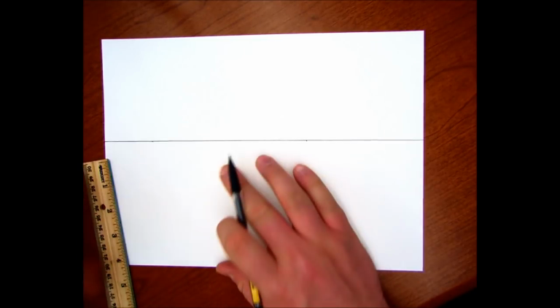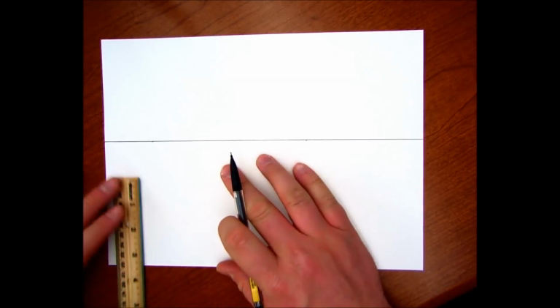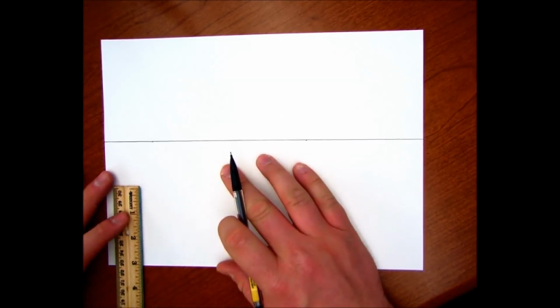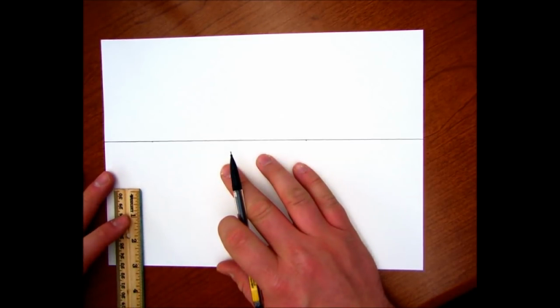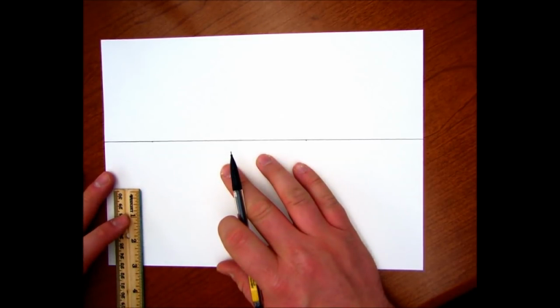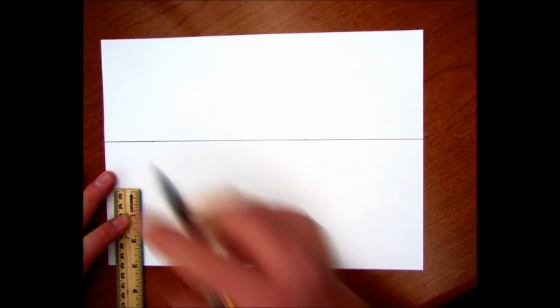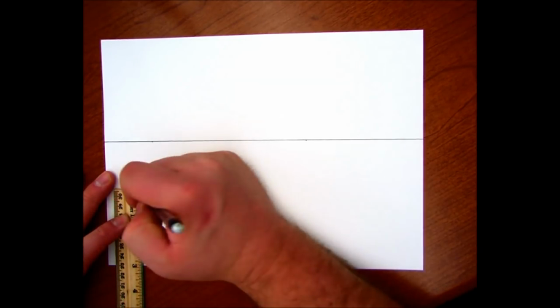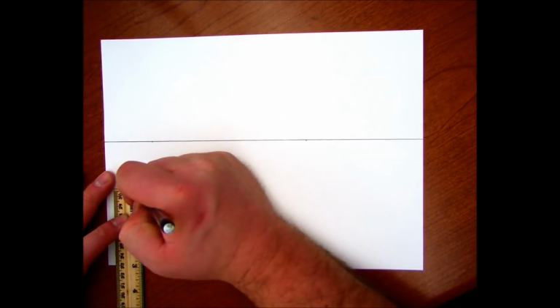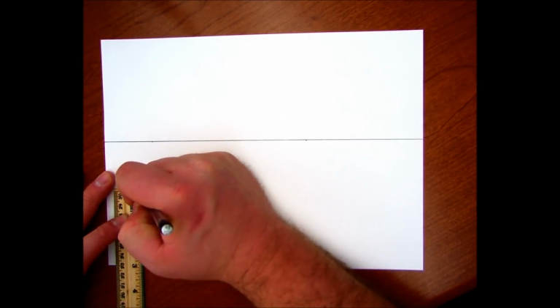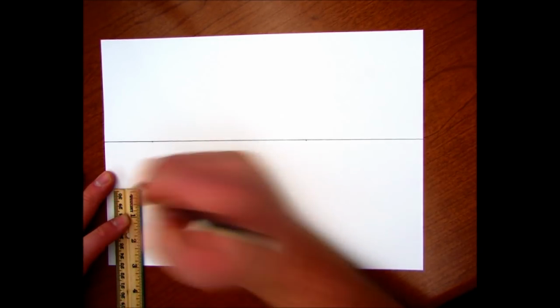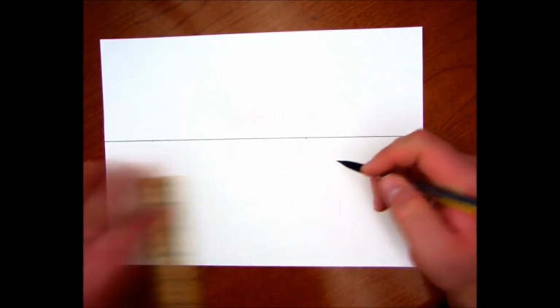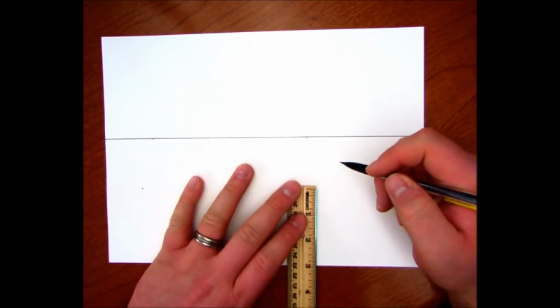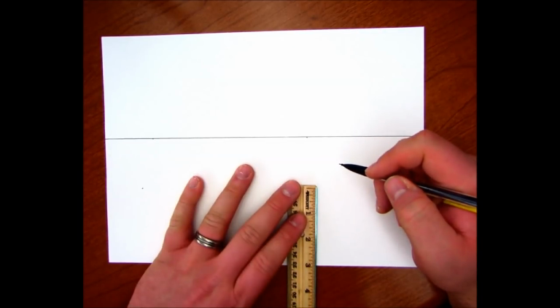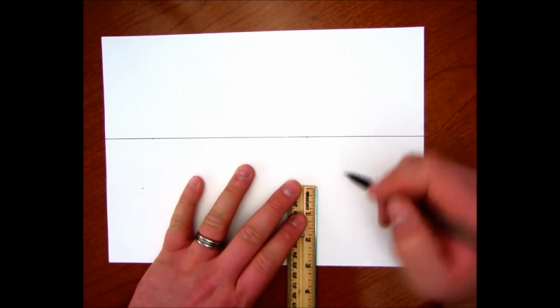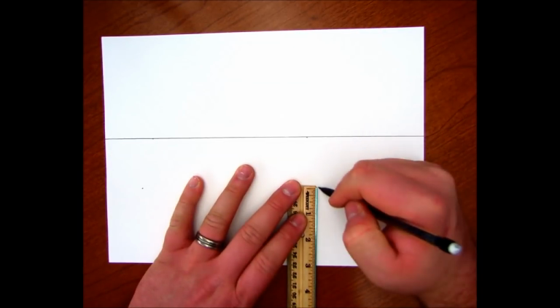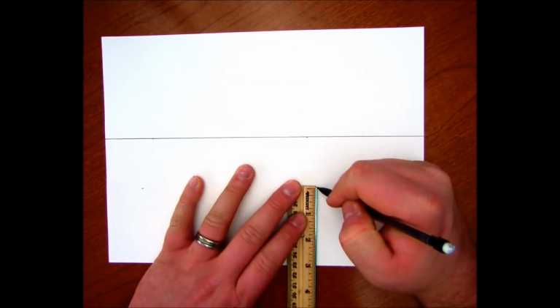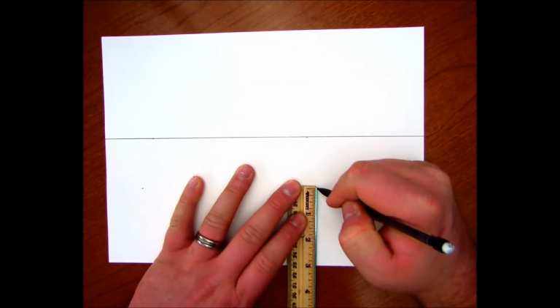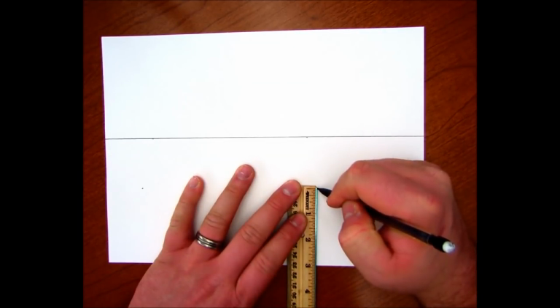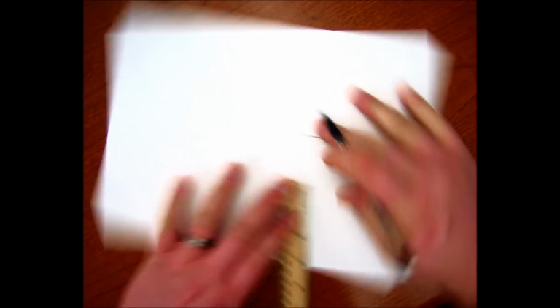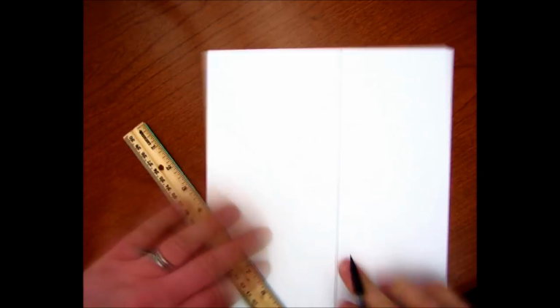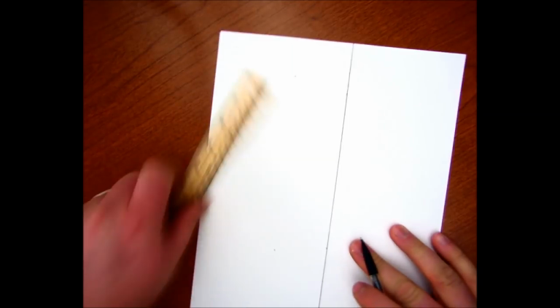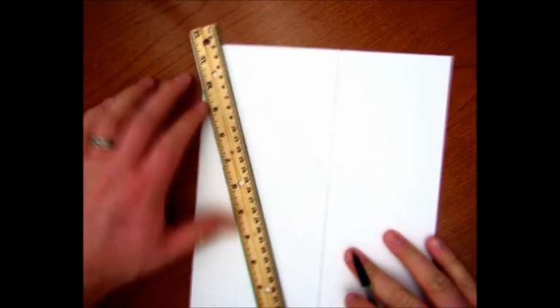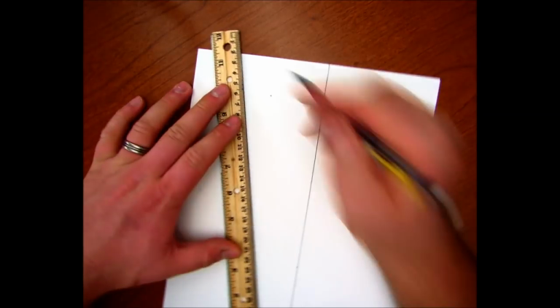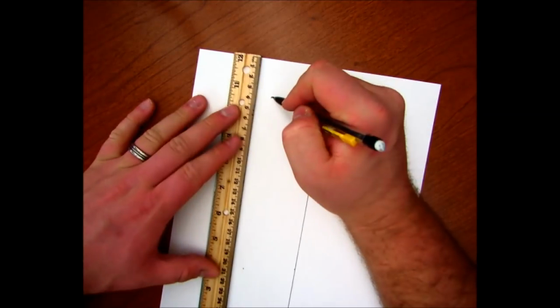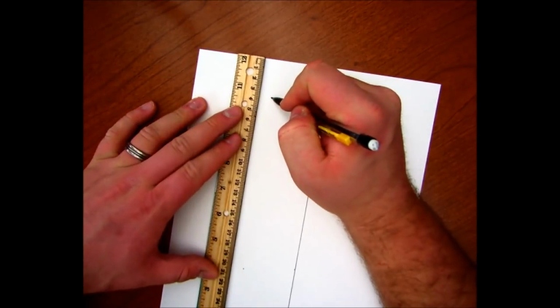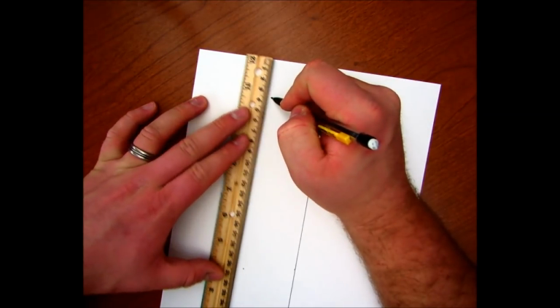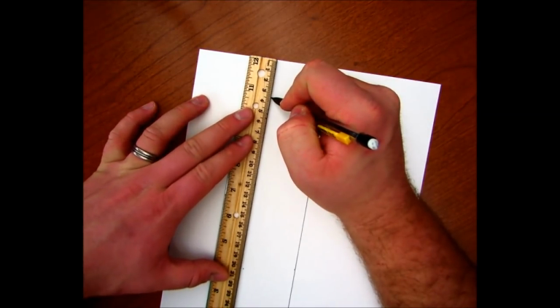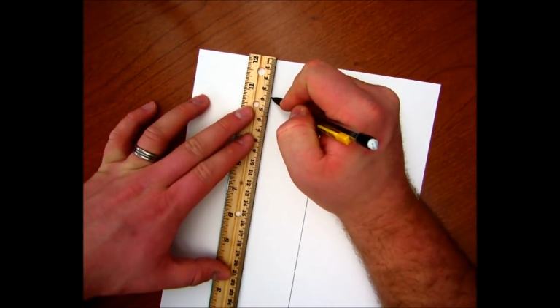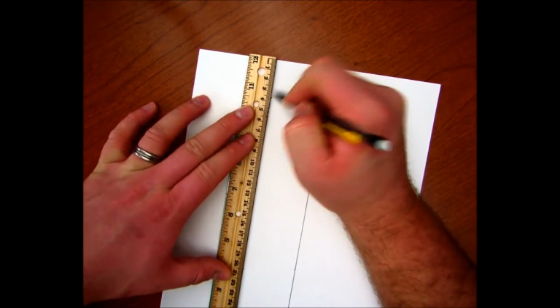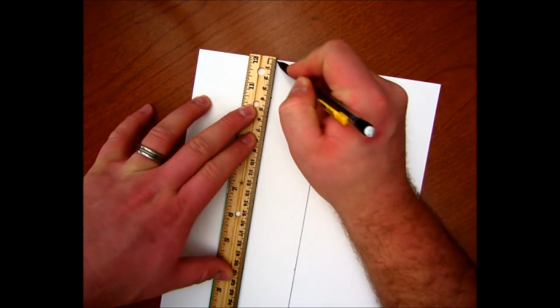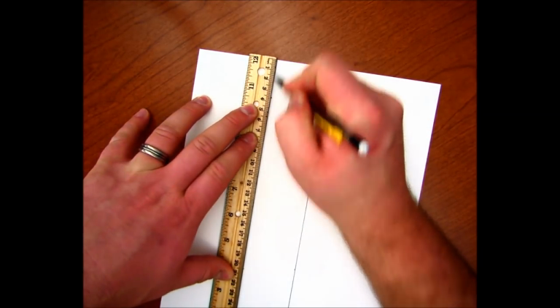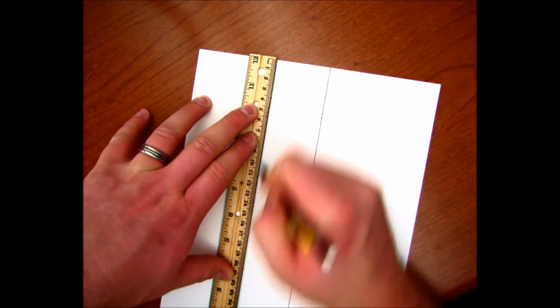Next, three inches up. Put the three to the line, three inches up to the line, do the same thing. Line them up, connect from end to end.